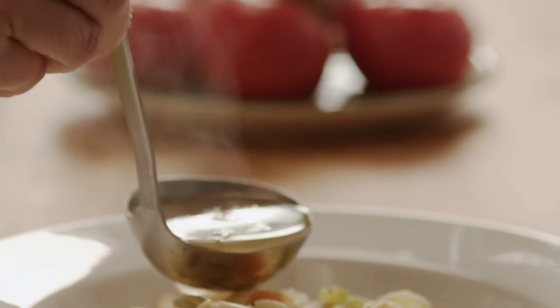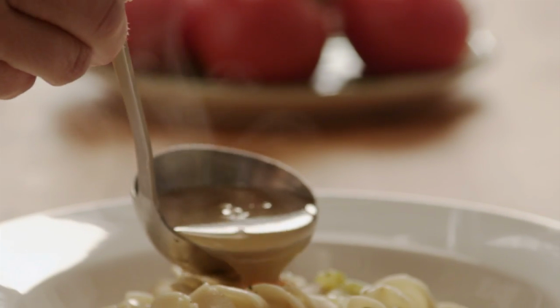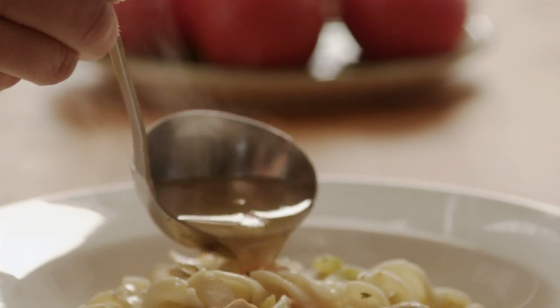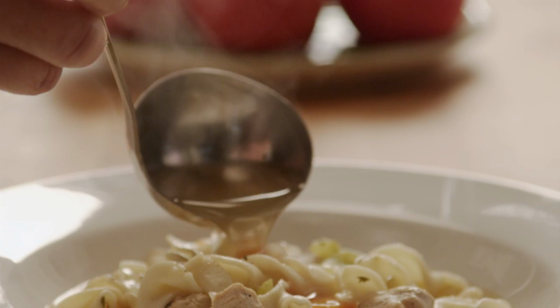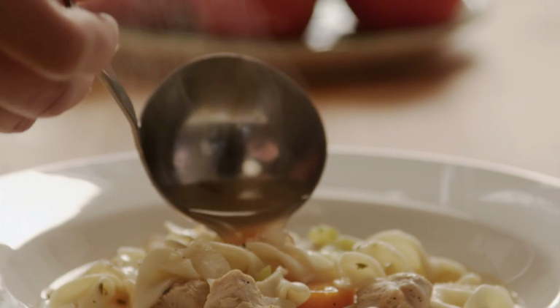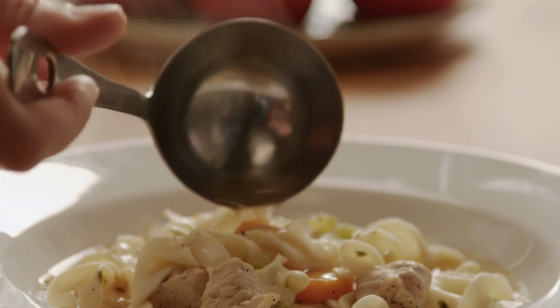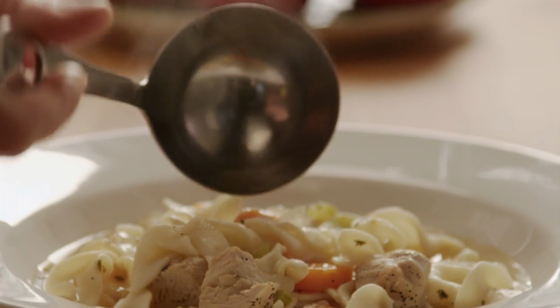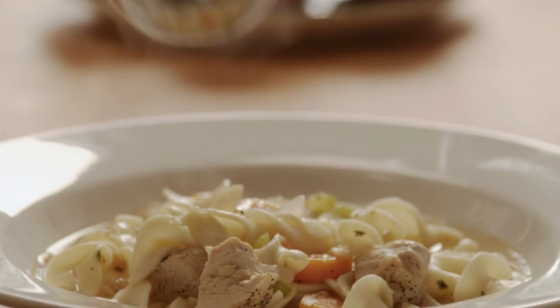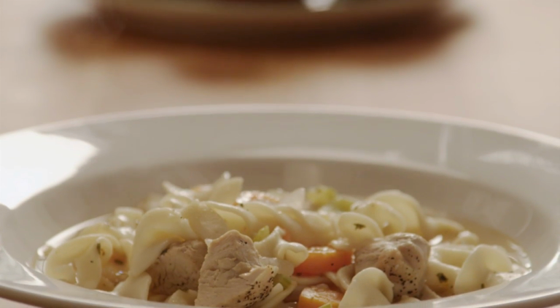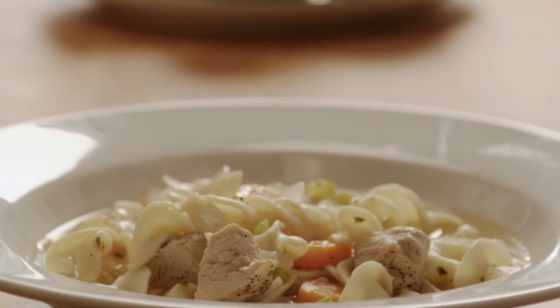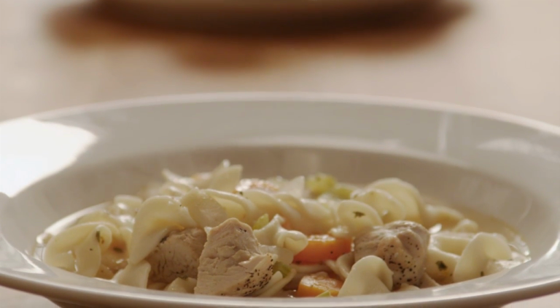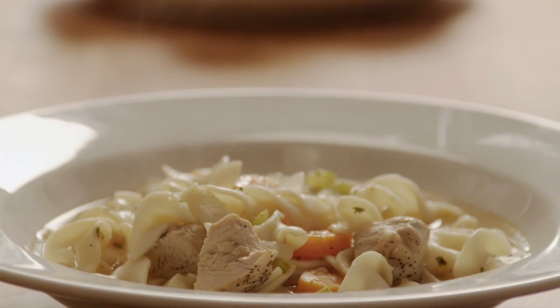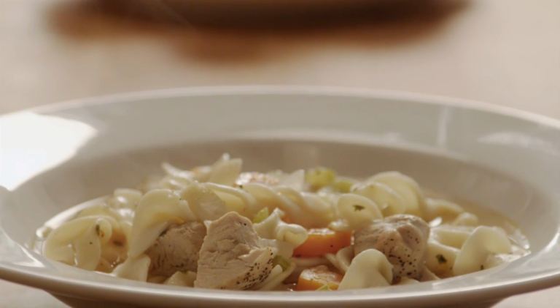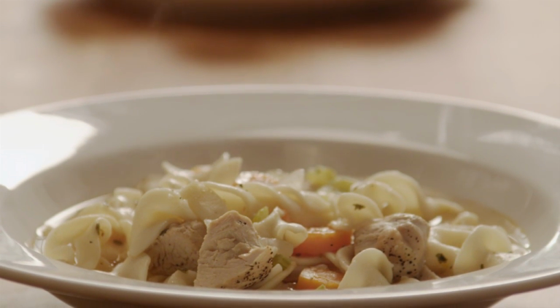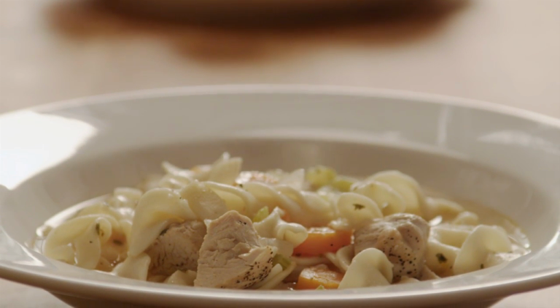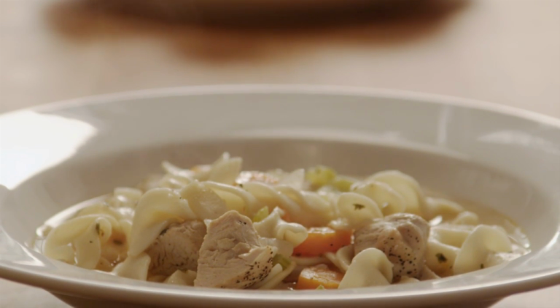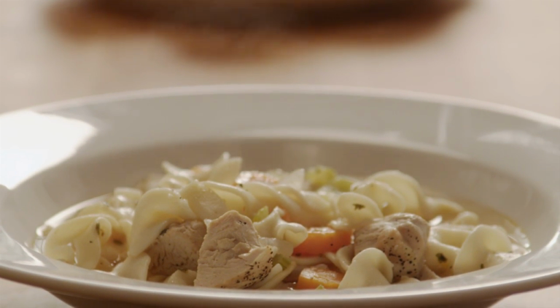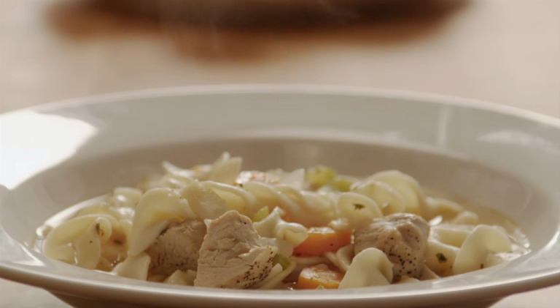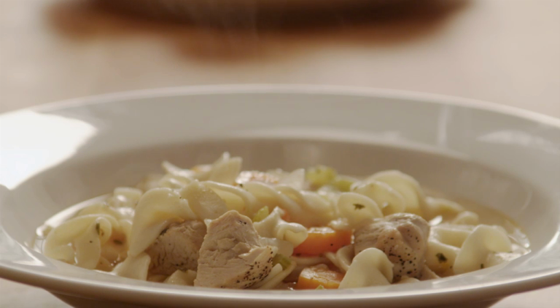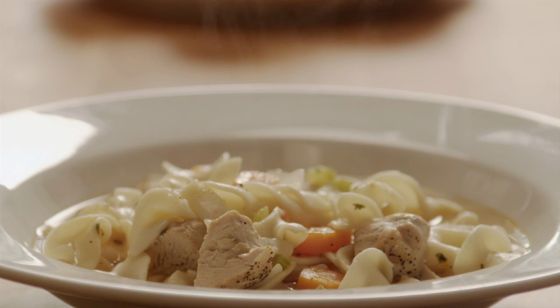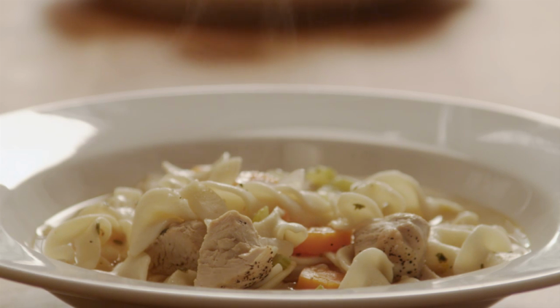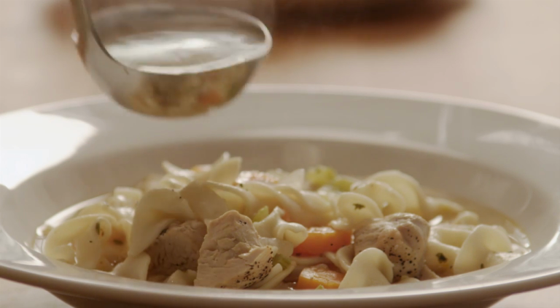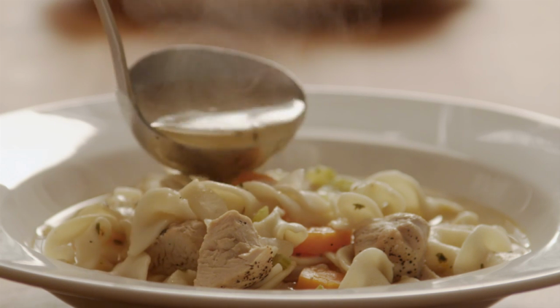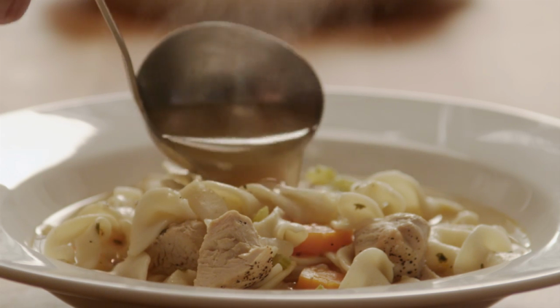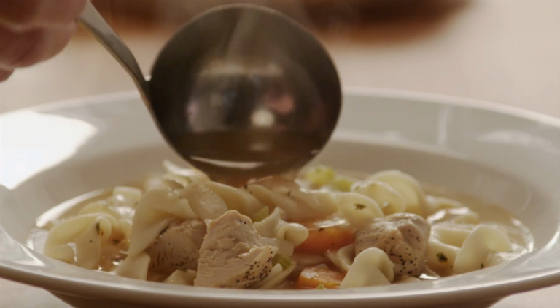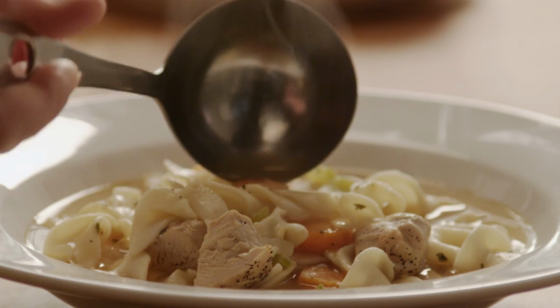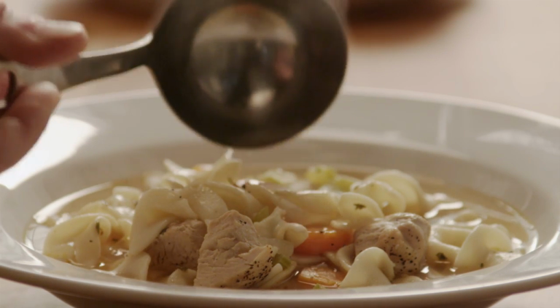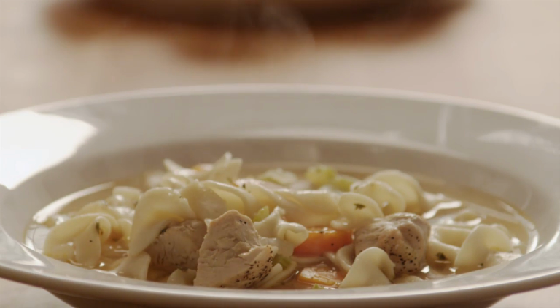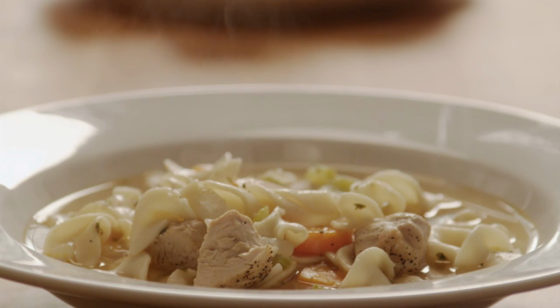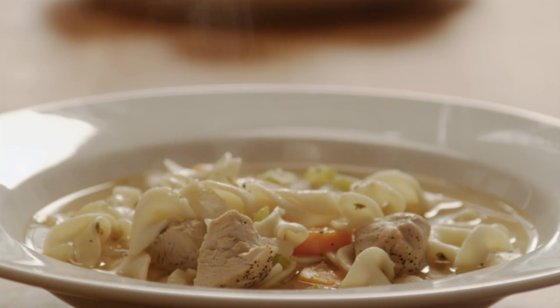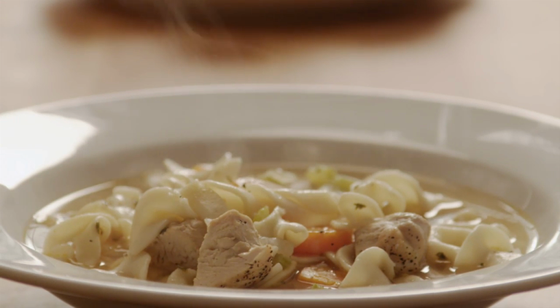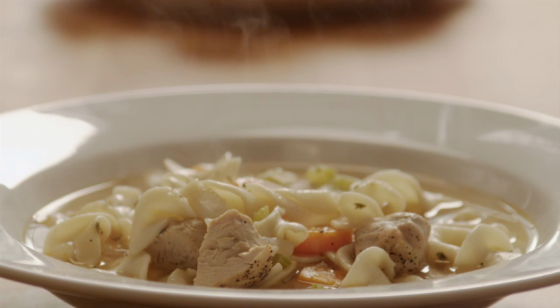Mary, the All Recipes member who submitted this recipe, noted that when you don't have time to make your soup totally from scratch, this recipe for quick and easy chicken soup is a very easy, very good substitute.